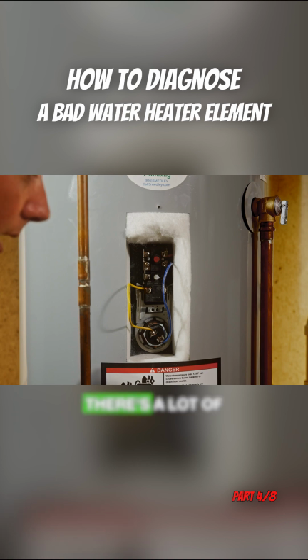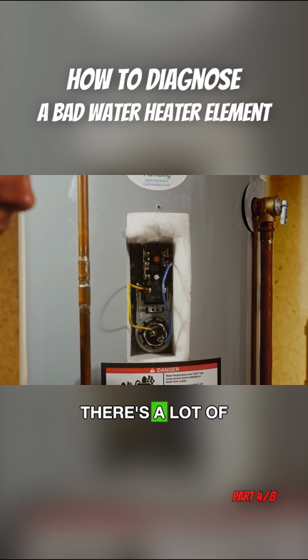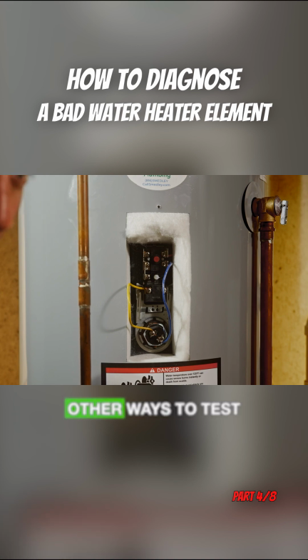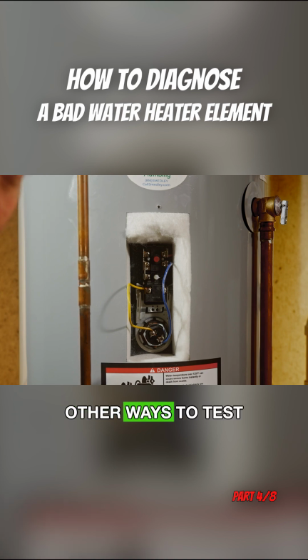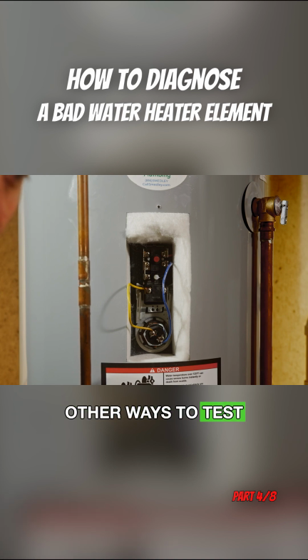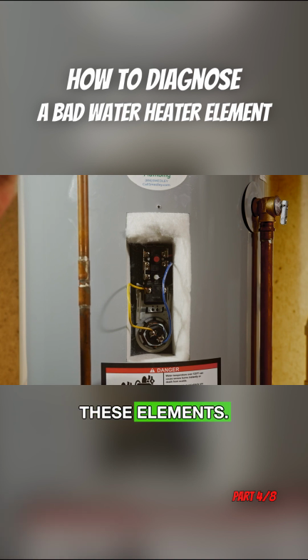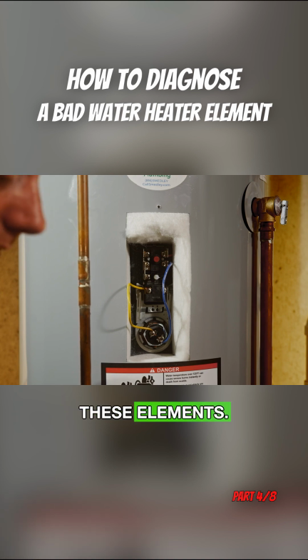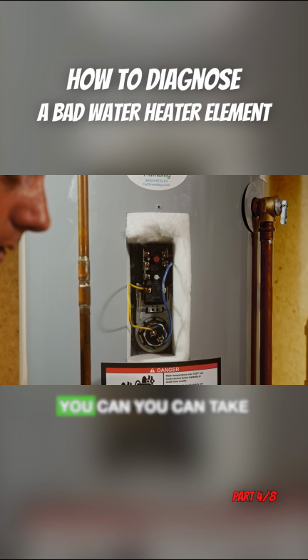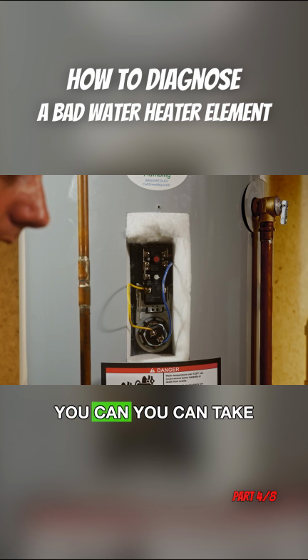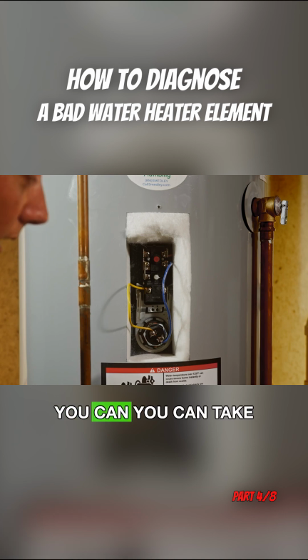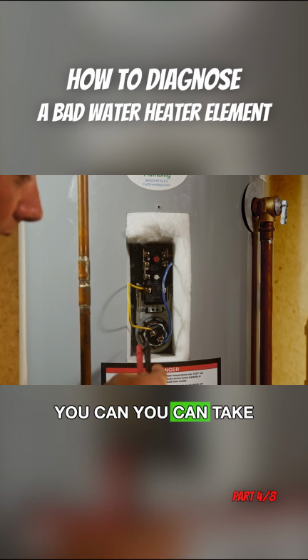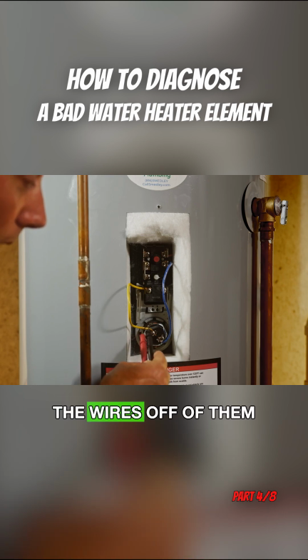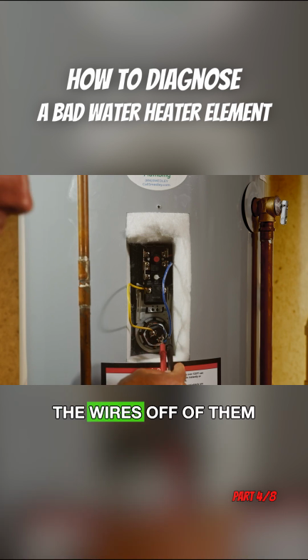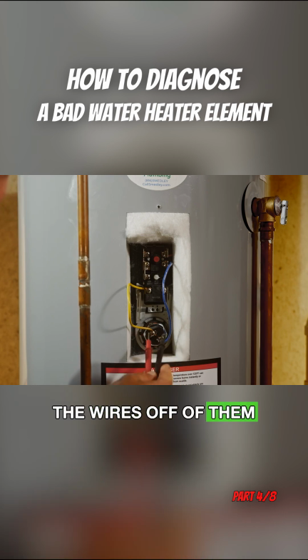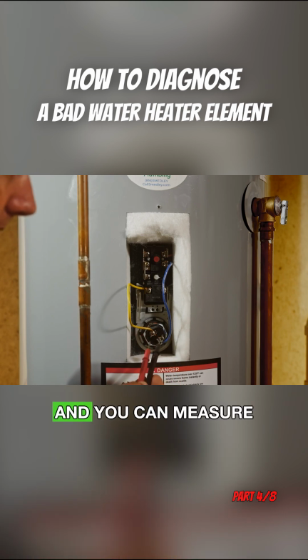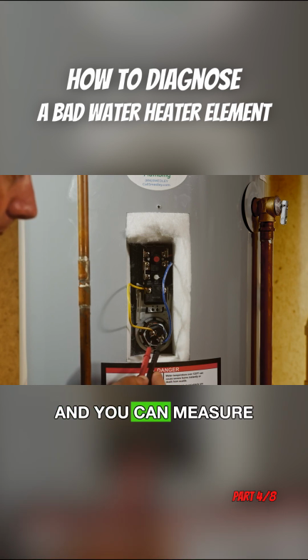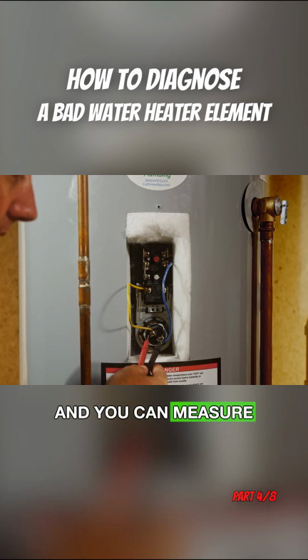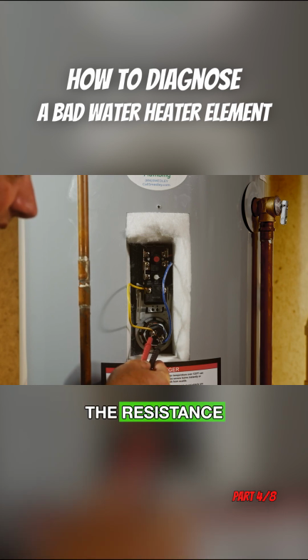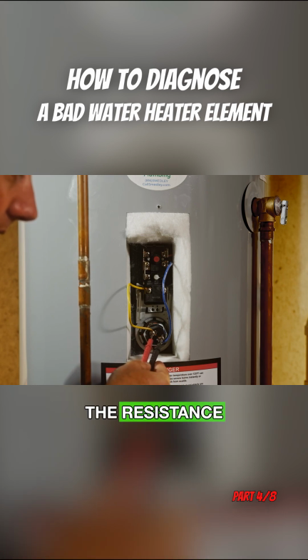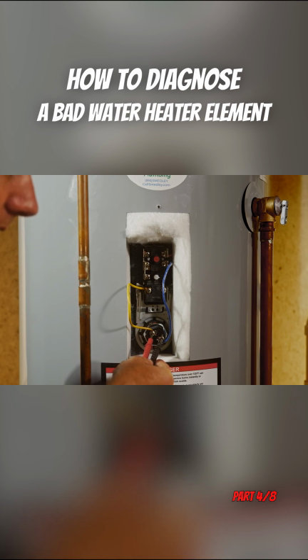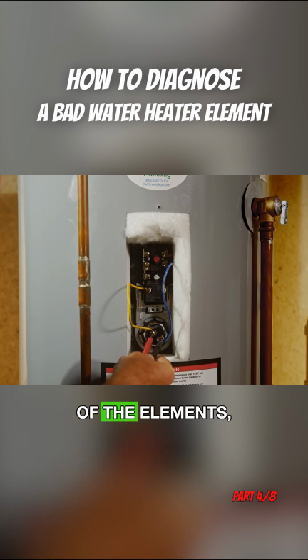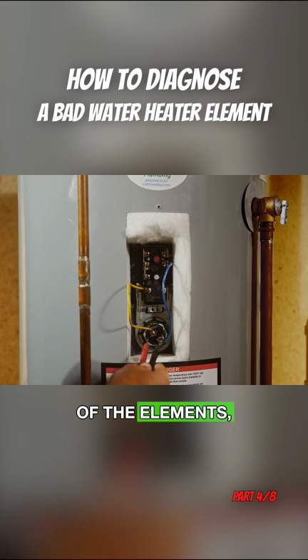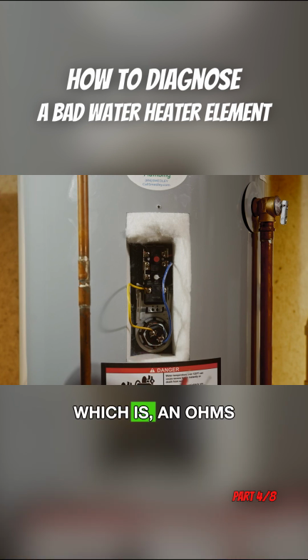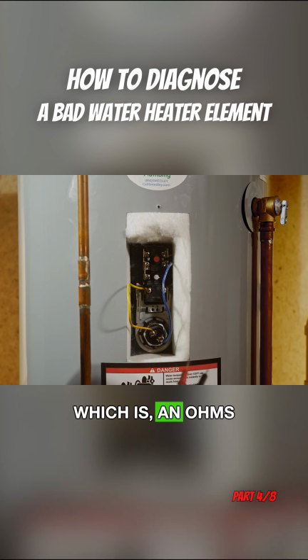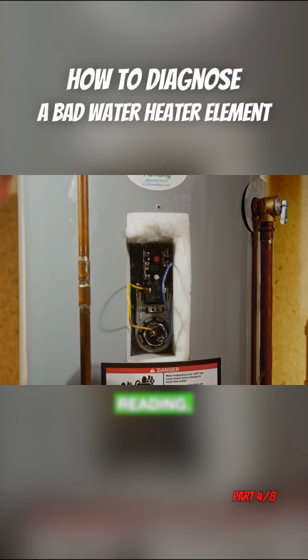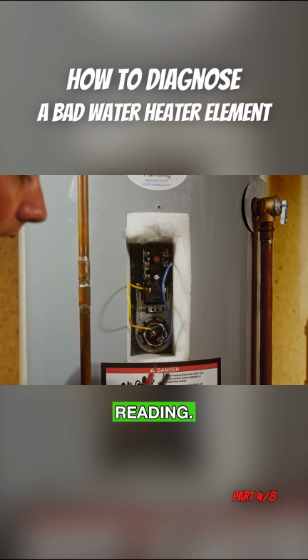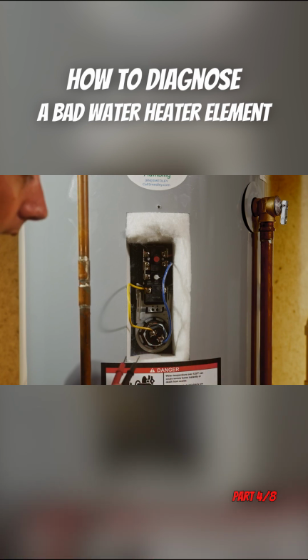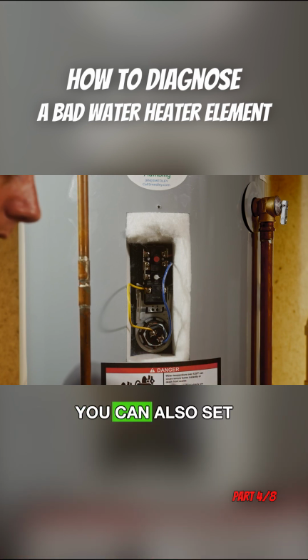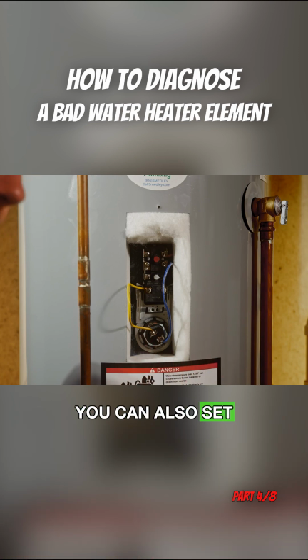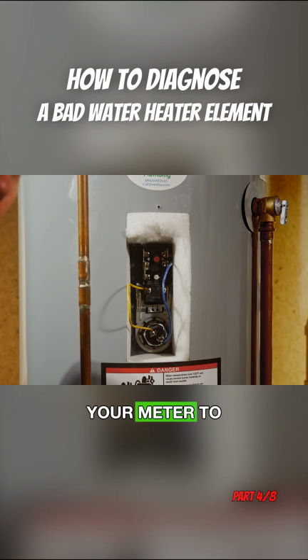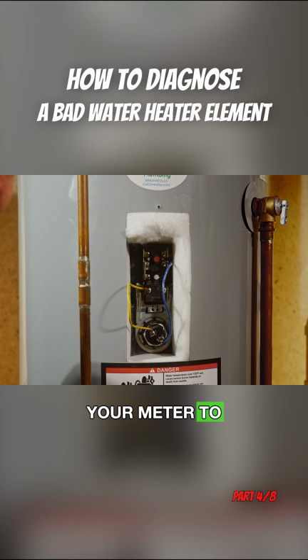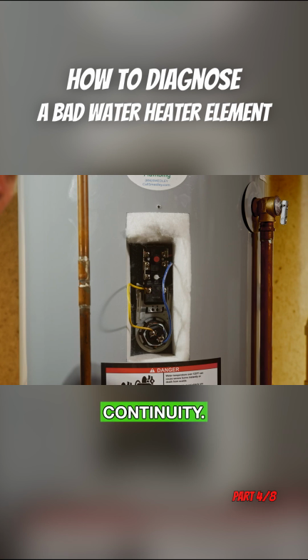There are a lot of other ways to test these elements. You can take the wires off of them and you can measure the resistance of the elements, which is an ohms reading. You can also set your meter to continuity.